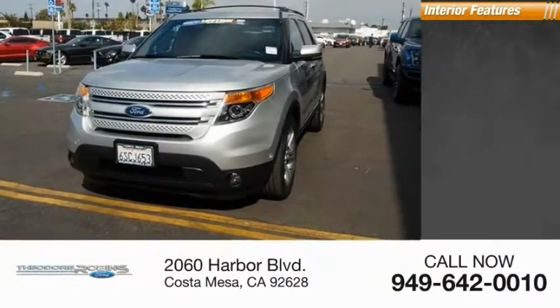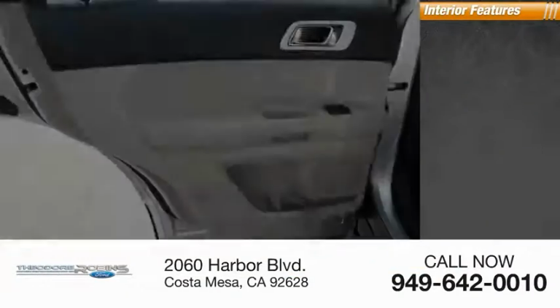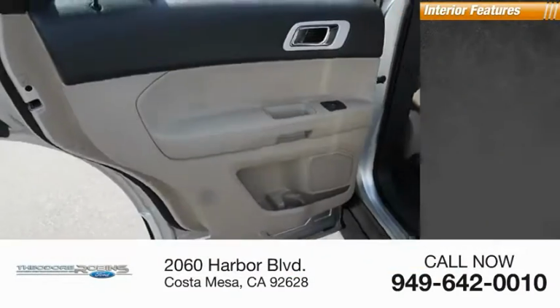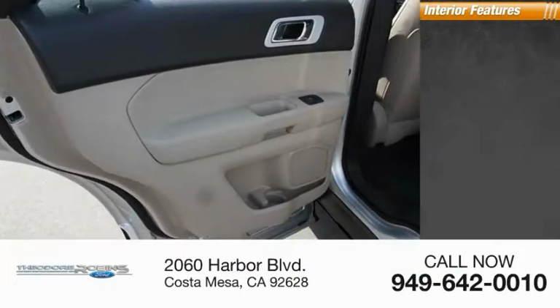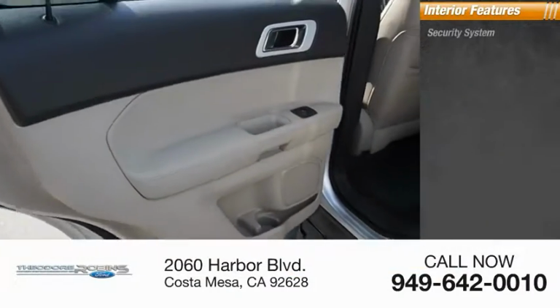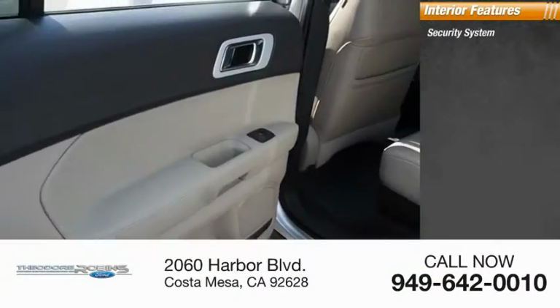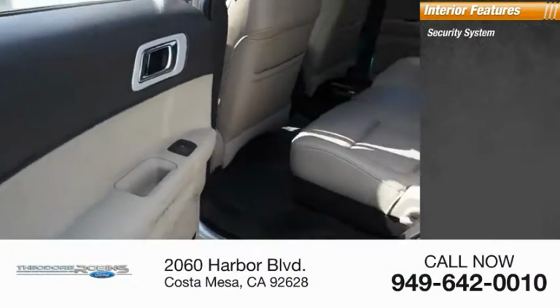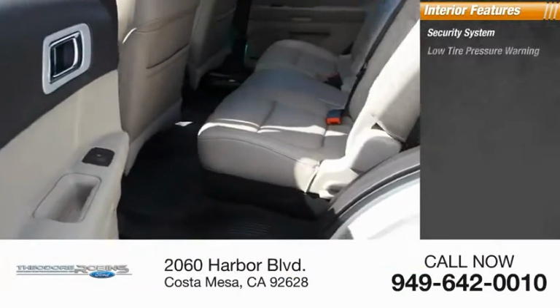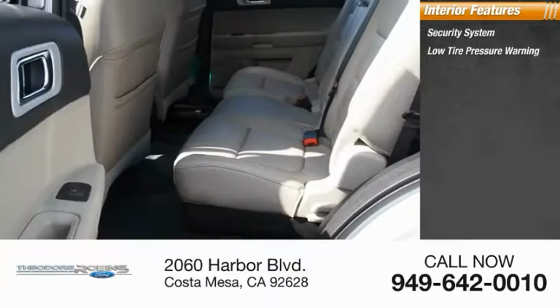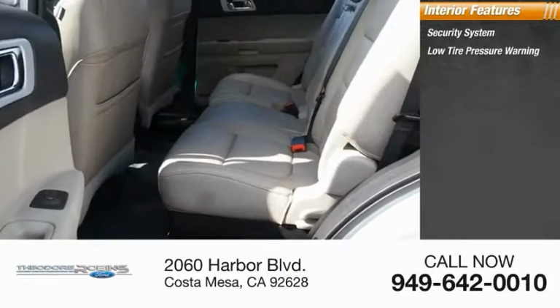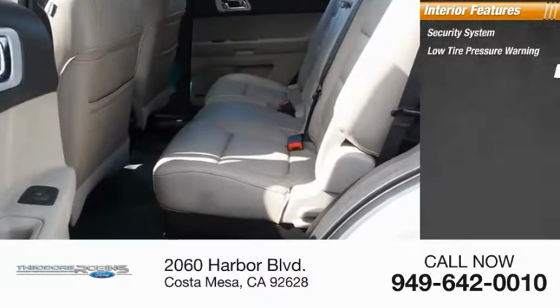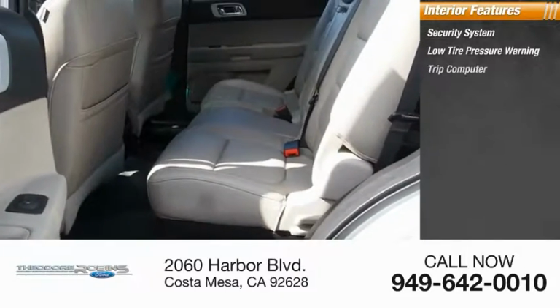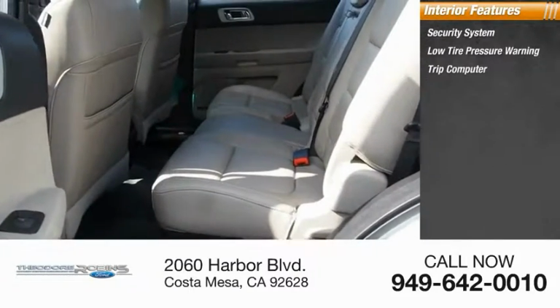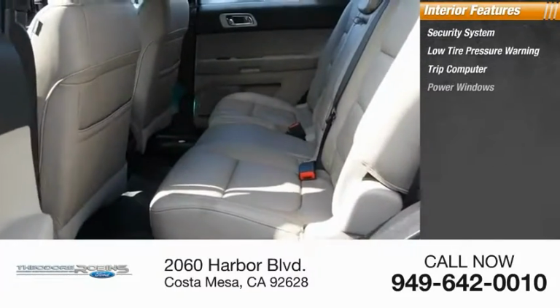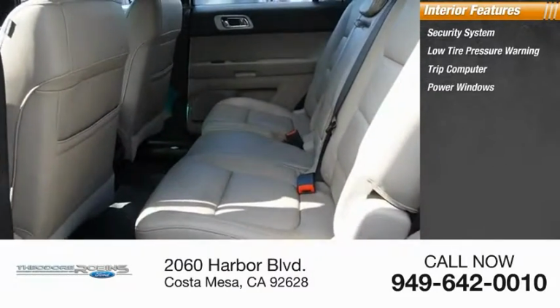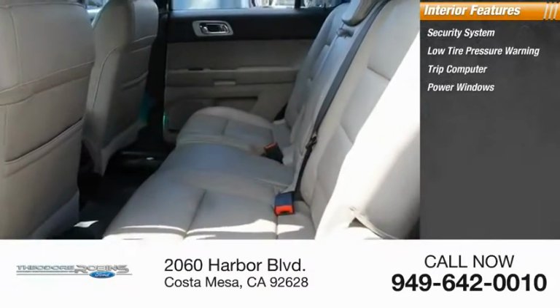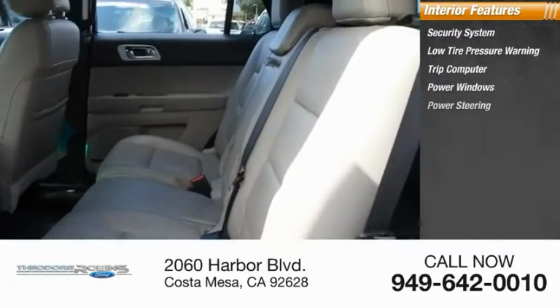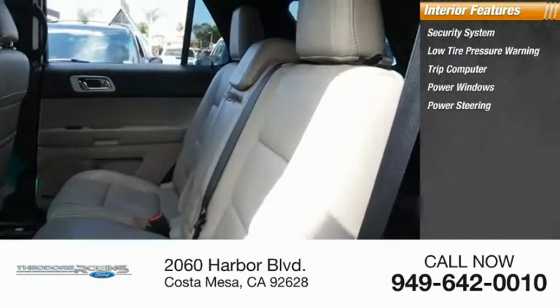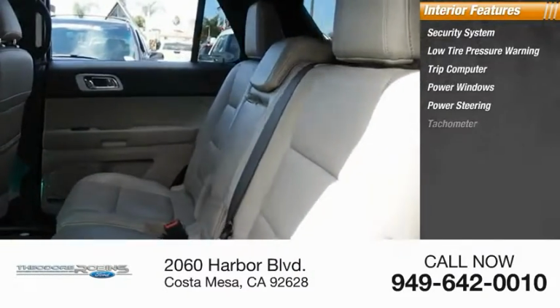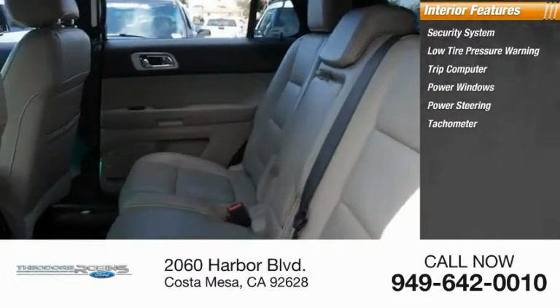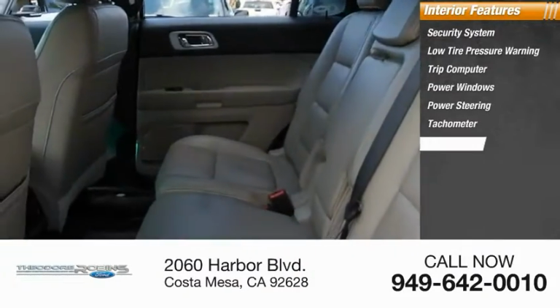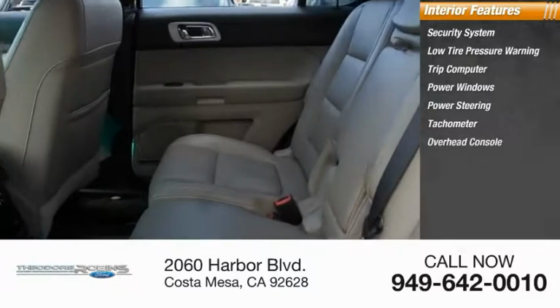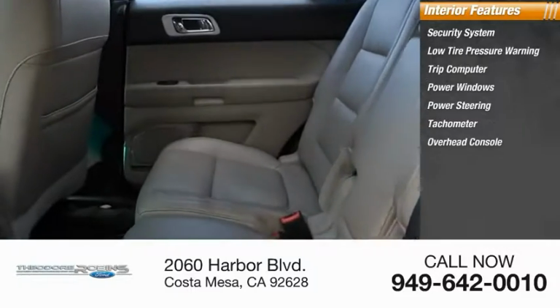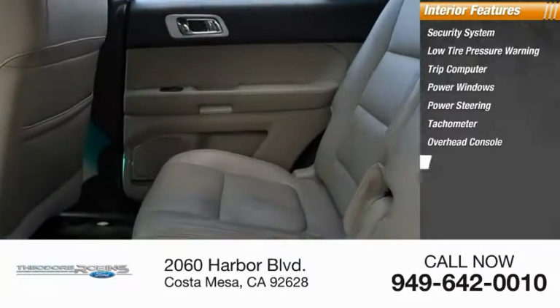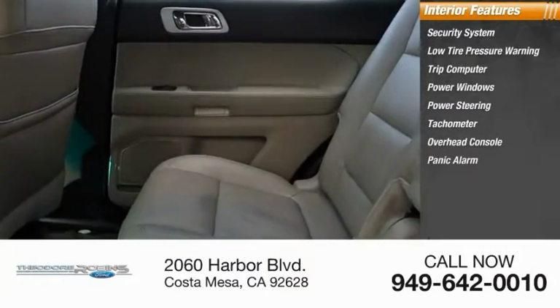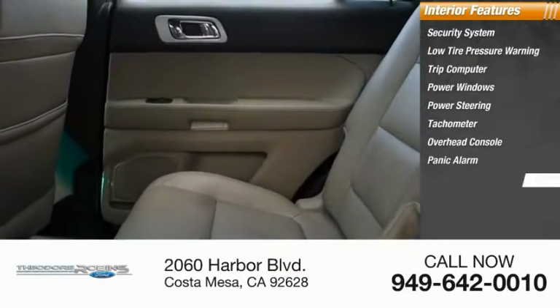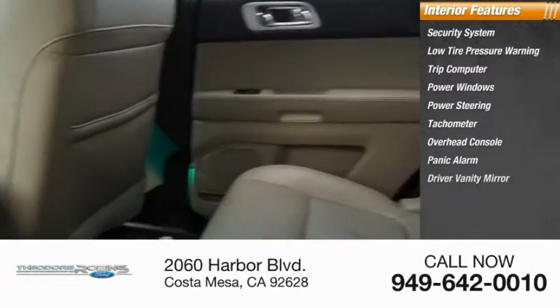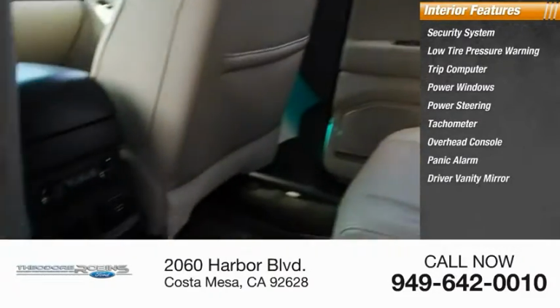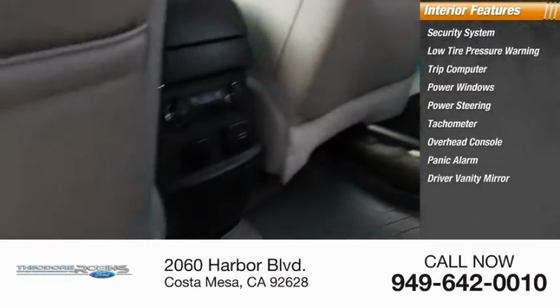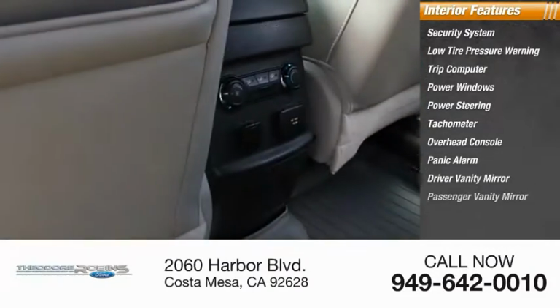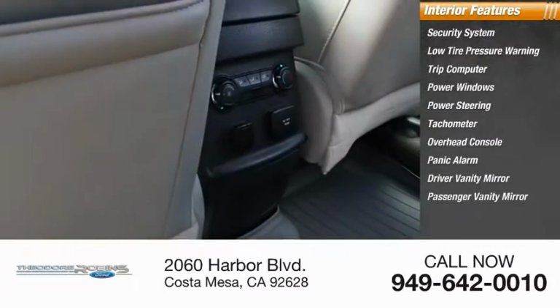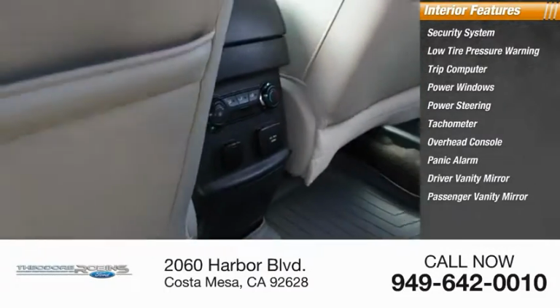Inside you'll find a security system, low tire pressure warning, trip computer, power windows, power steering, tachometer, overhead console, panic alarm, driver vanity mirror, and passenger vanity mirror.